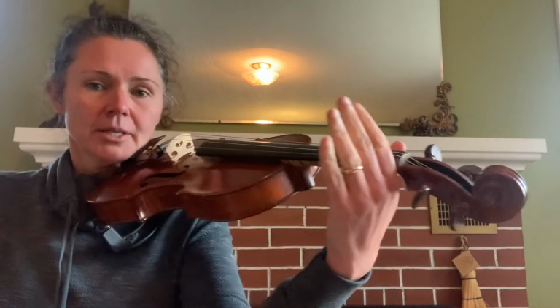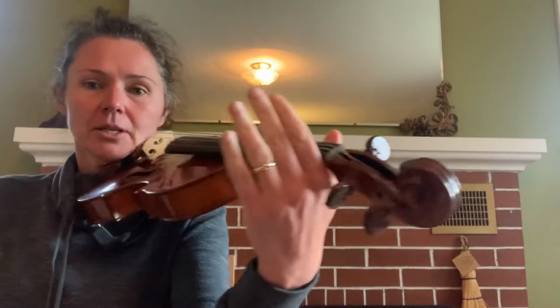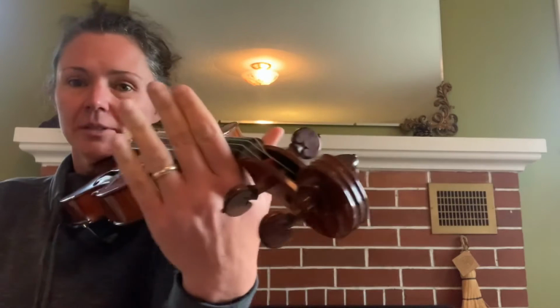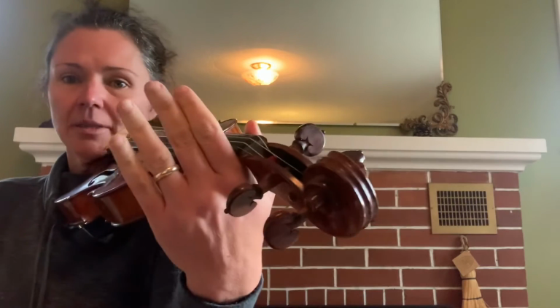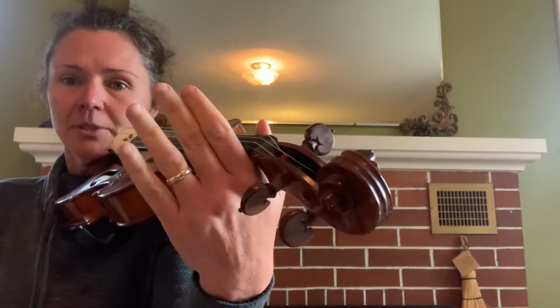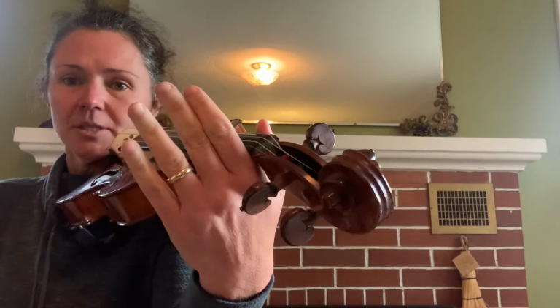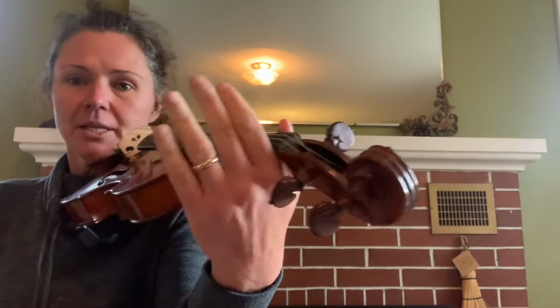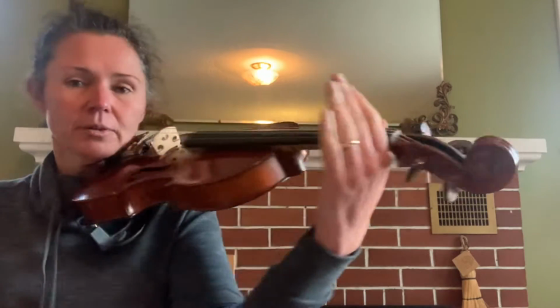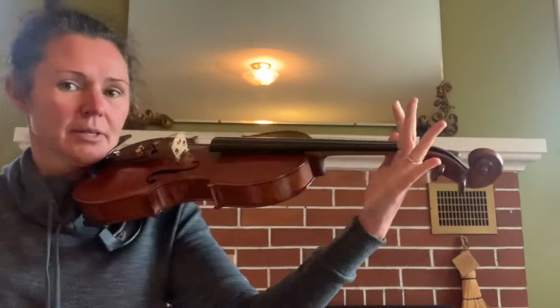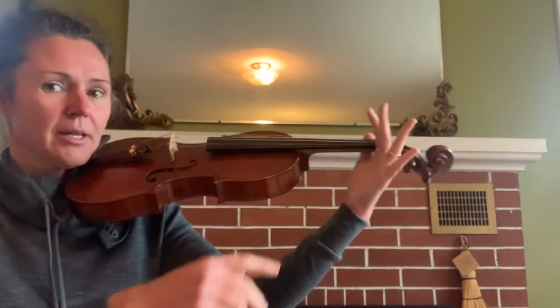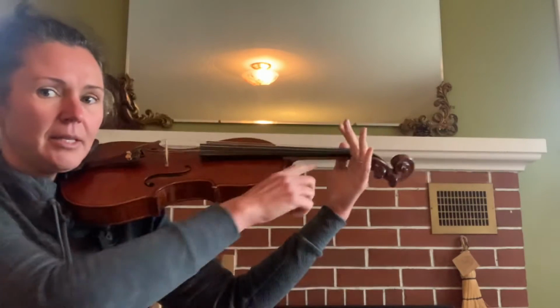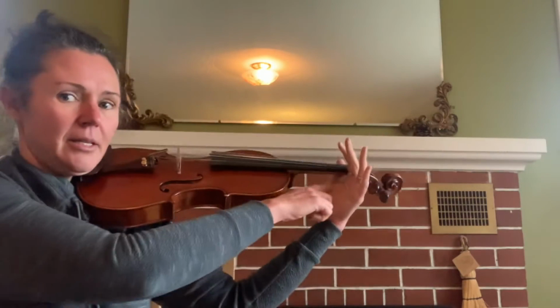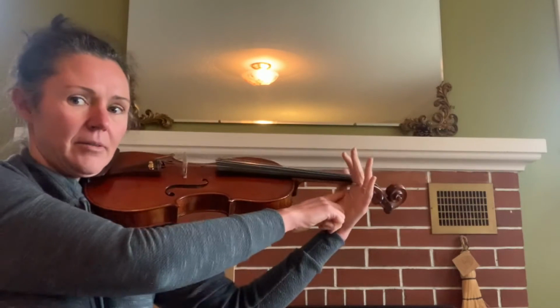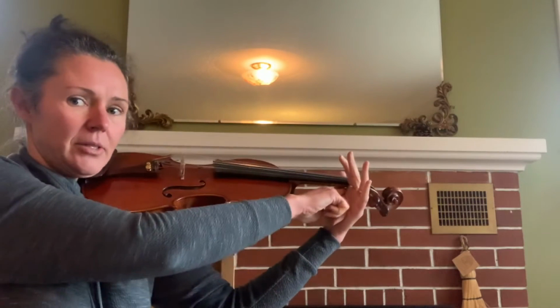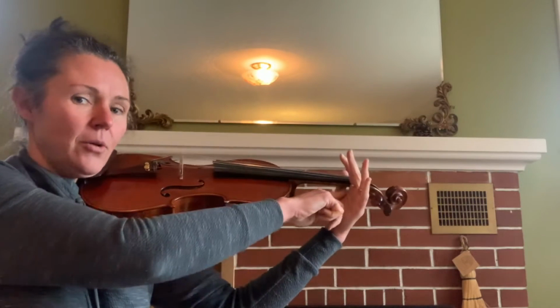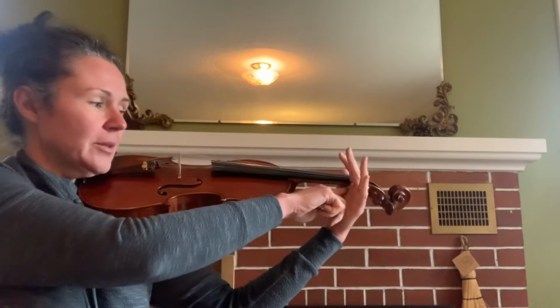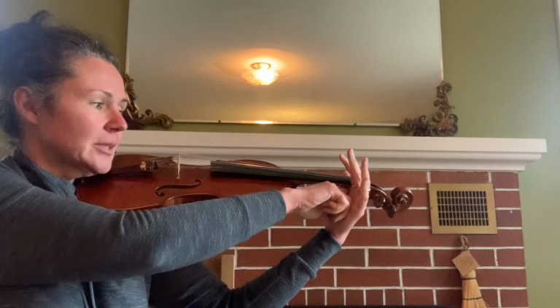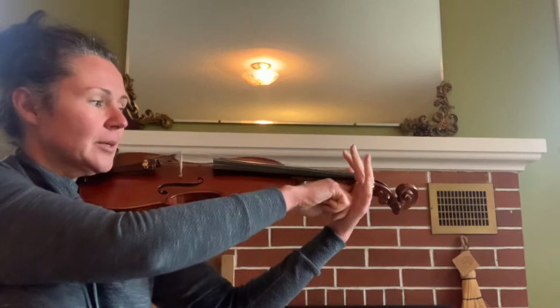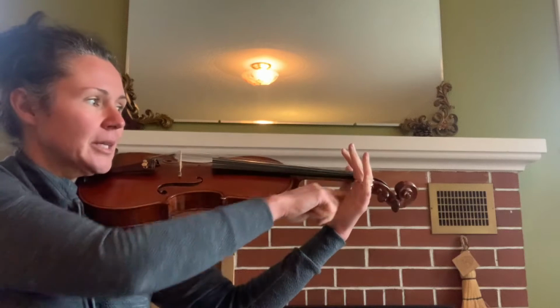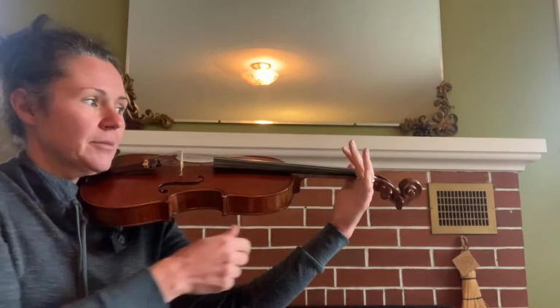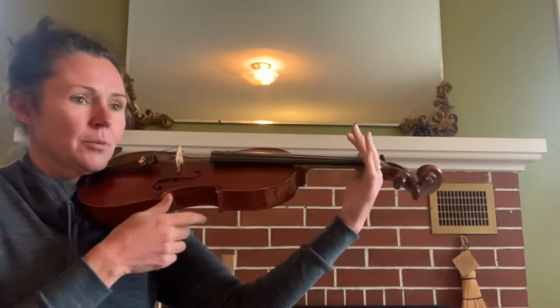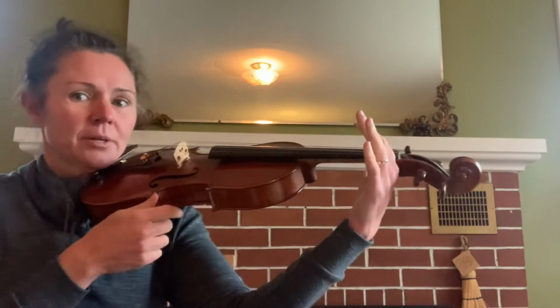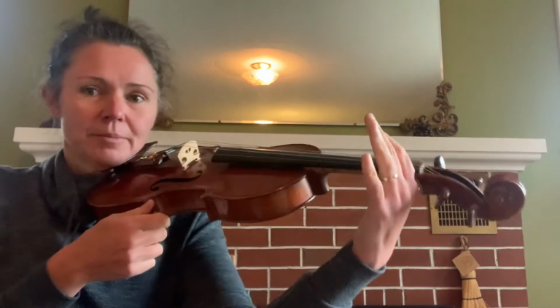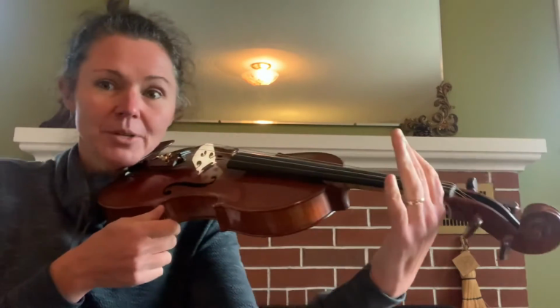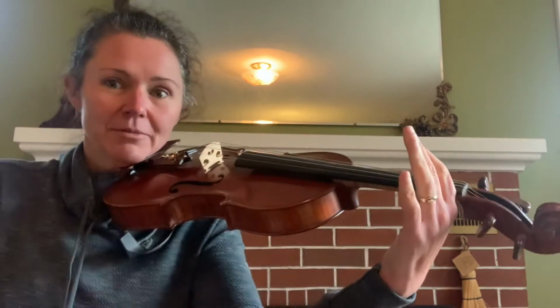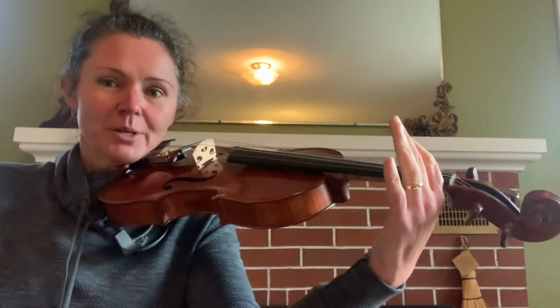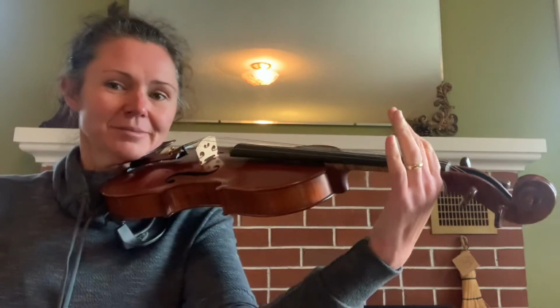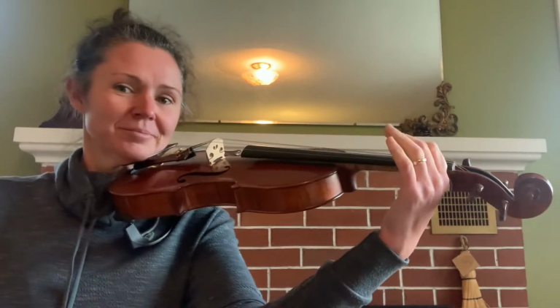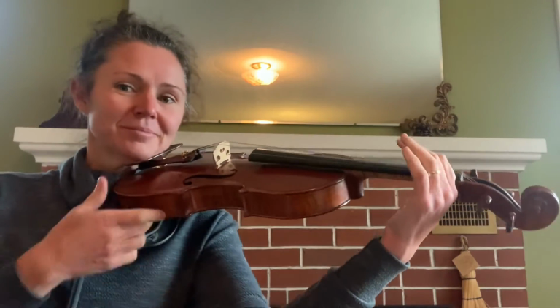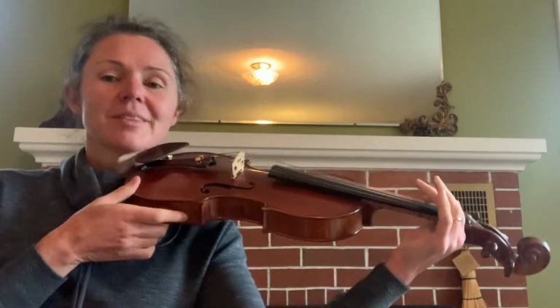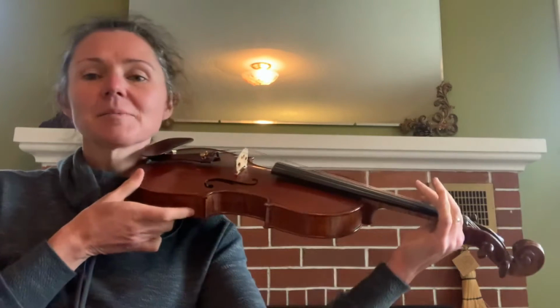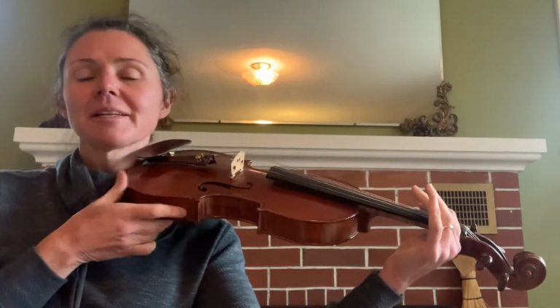You'll notice that my thumb is just peeking over and then in here there's a little hole — big enough for the worm but not for the bird. That's my setup.